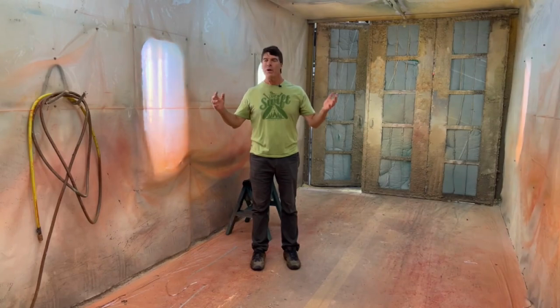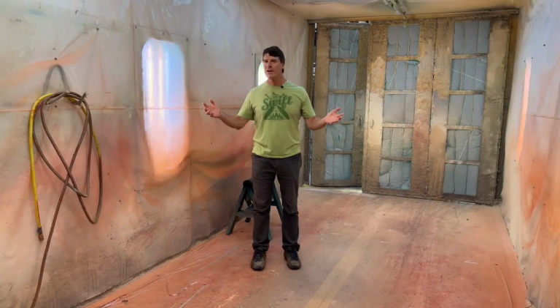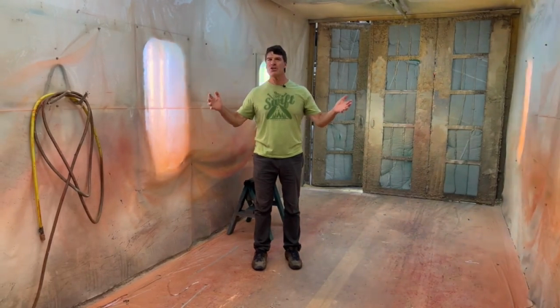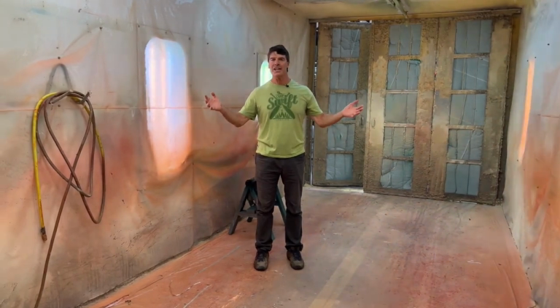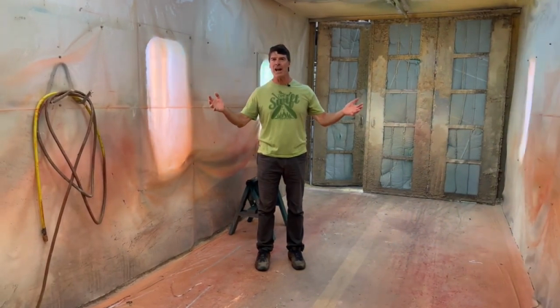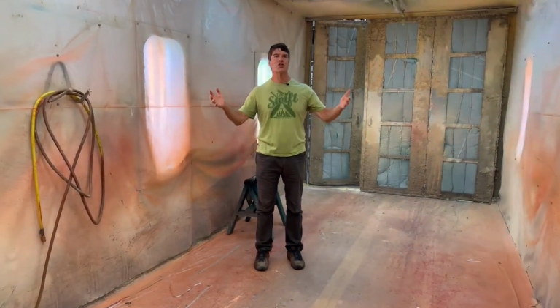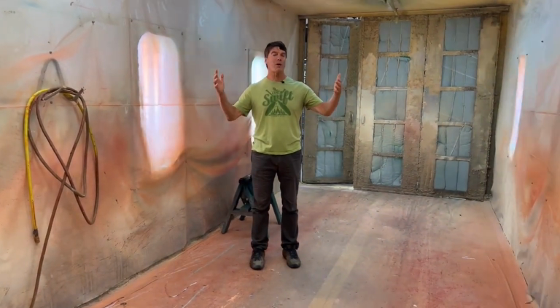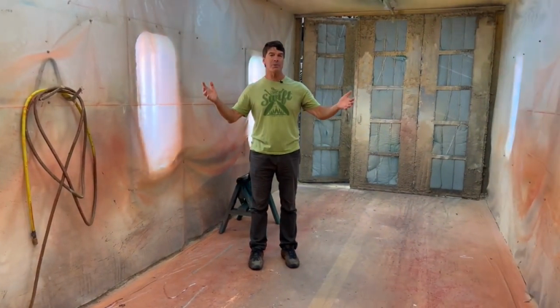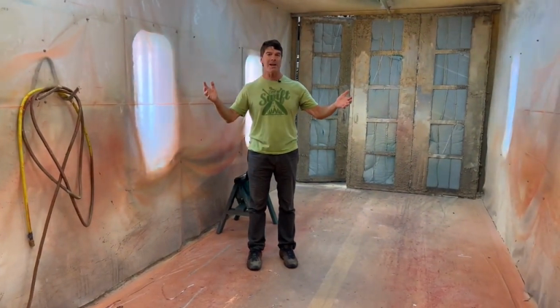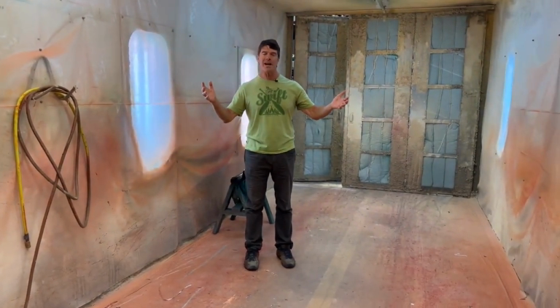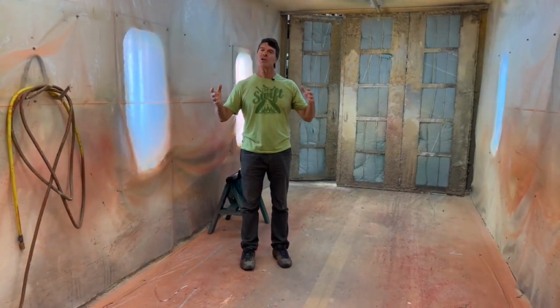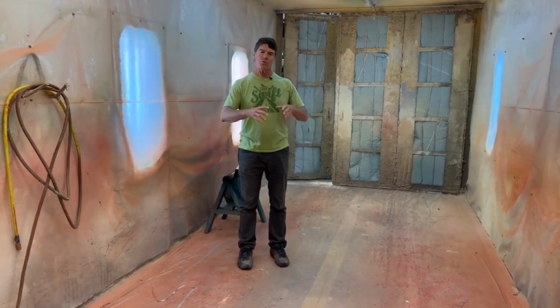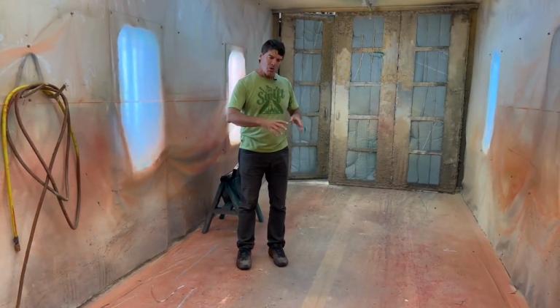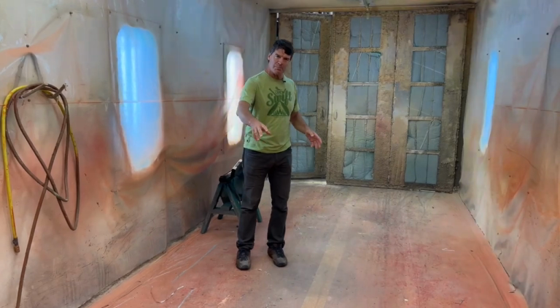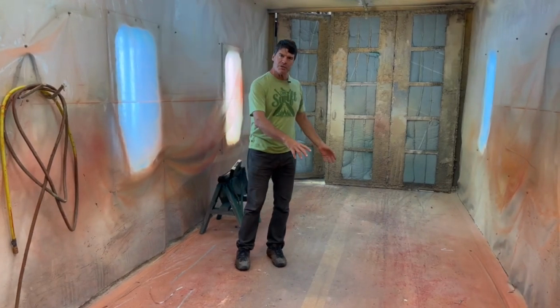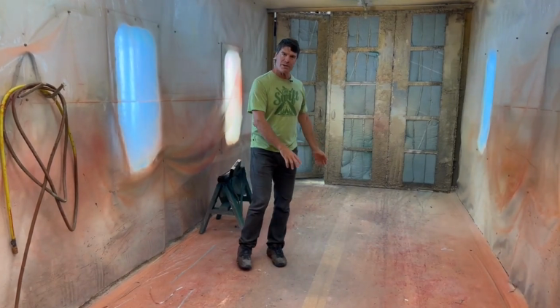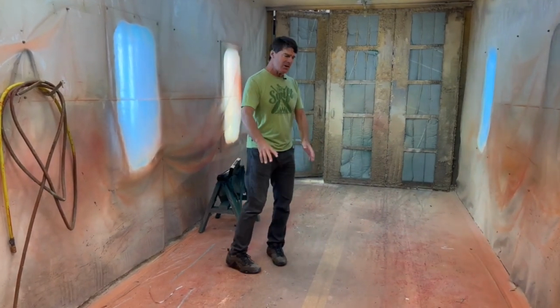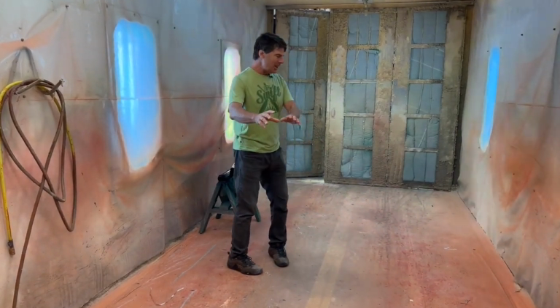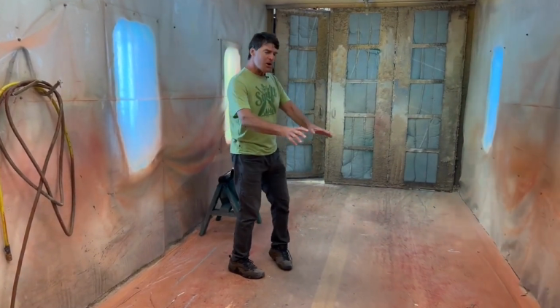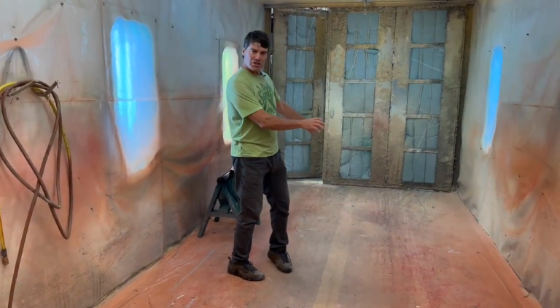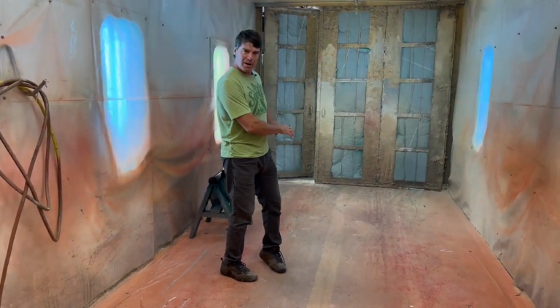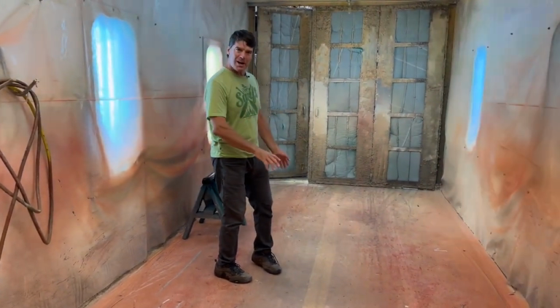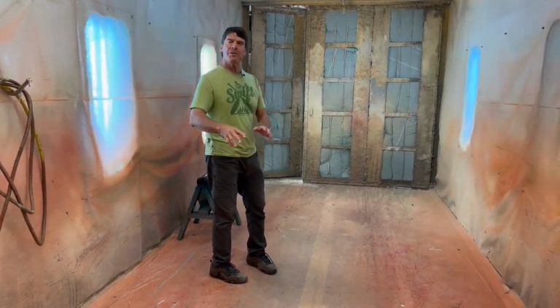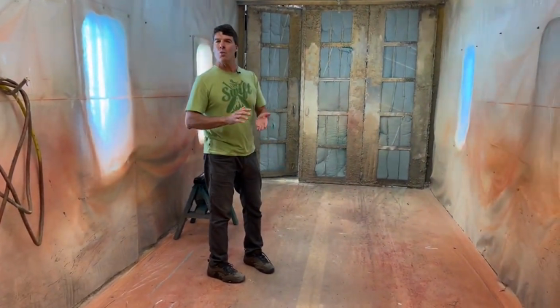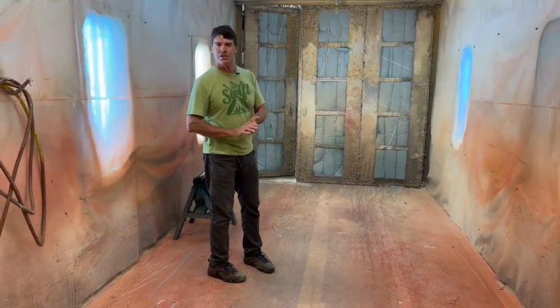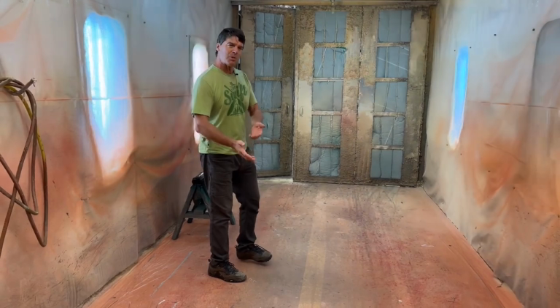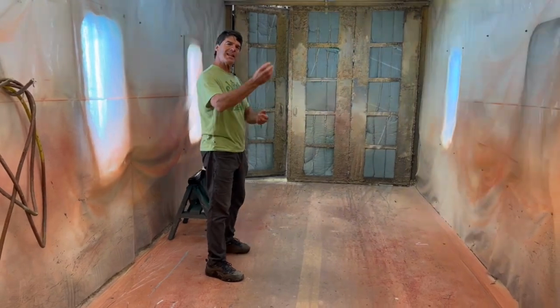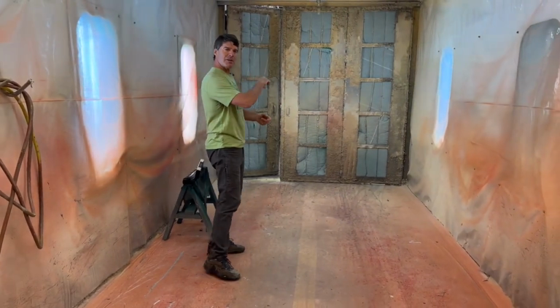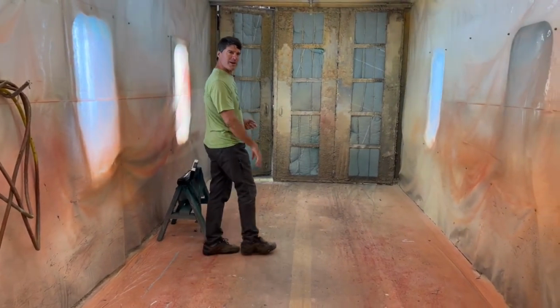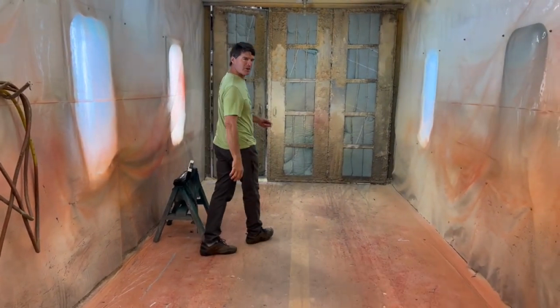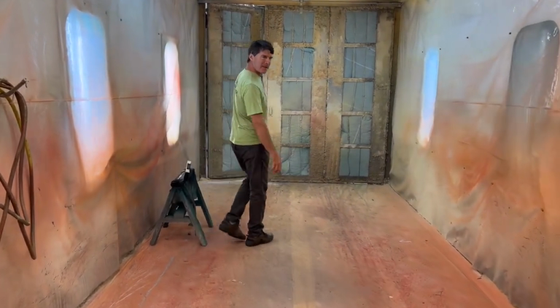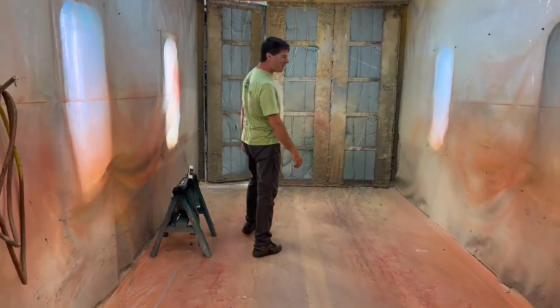We are in our state-of-the-art spray booth right now. The molds get moved into here, they all get sprayed up. Once they're sprayed, they come this way into our laminating room.